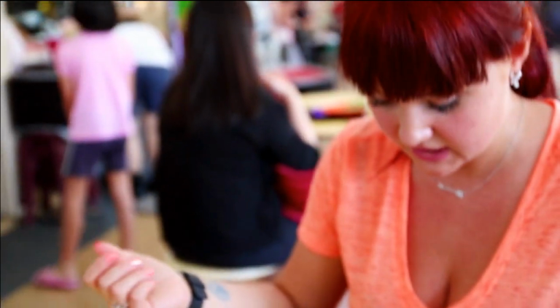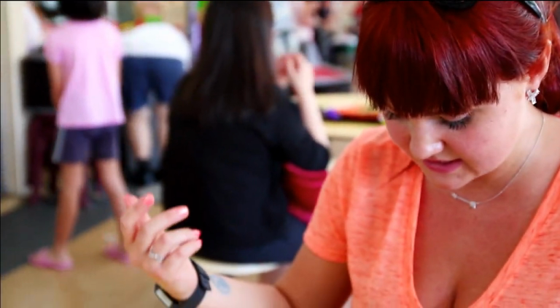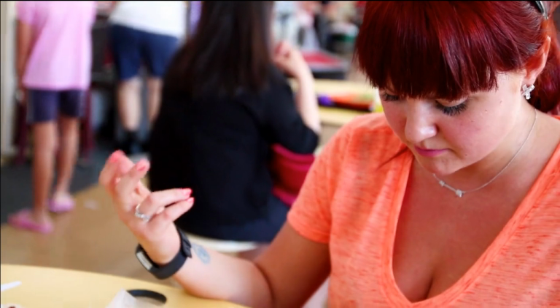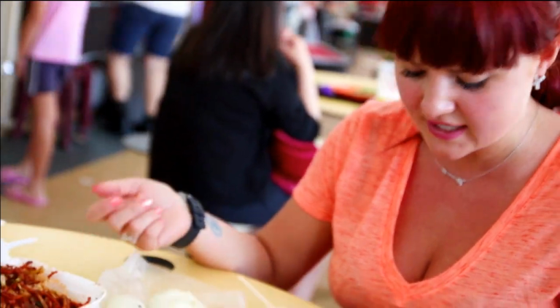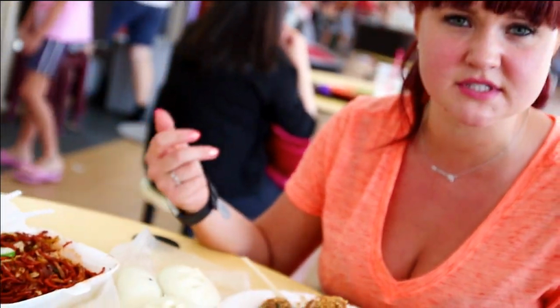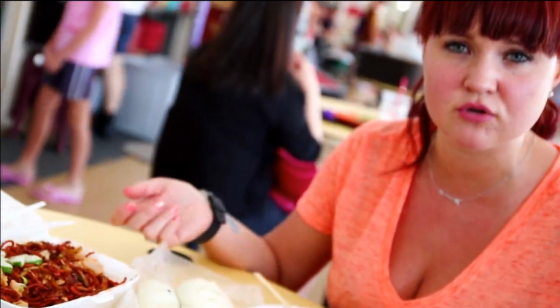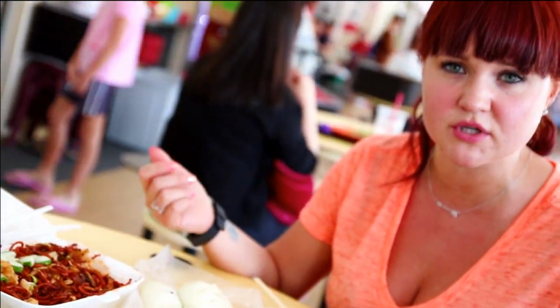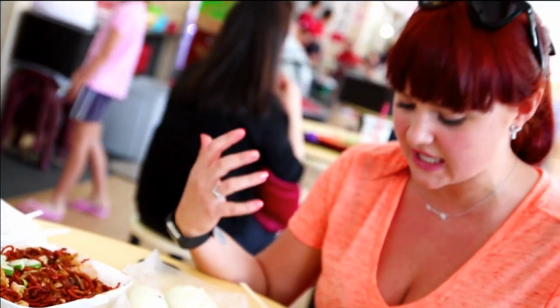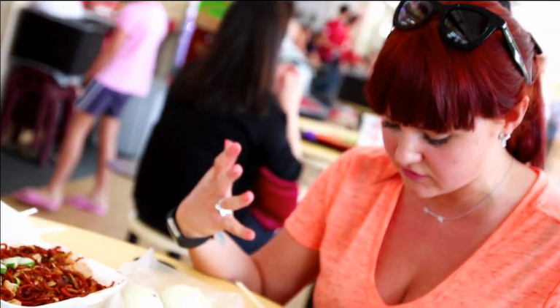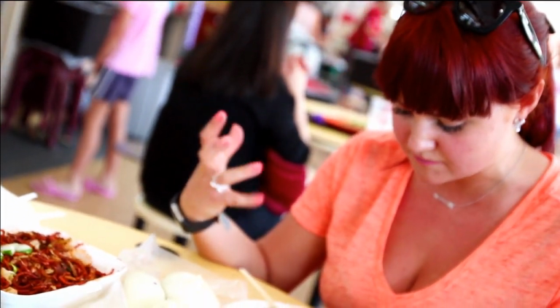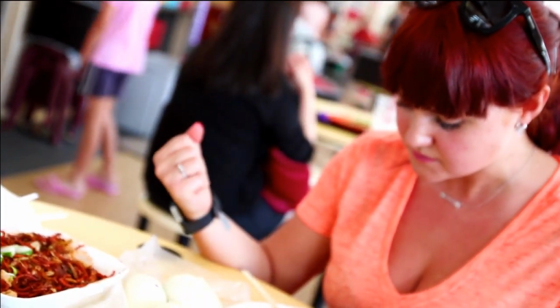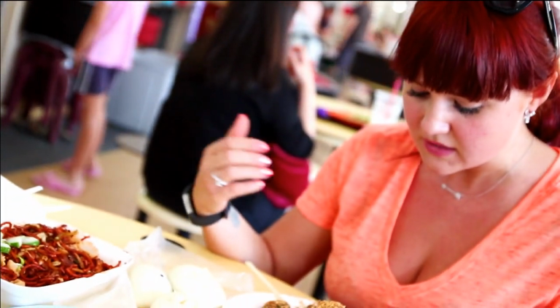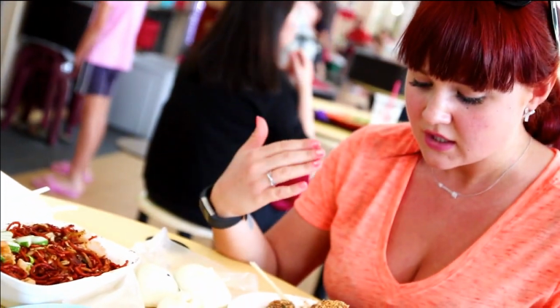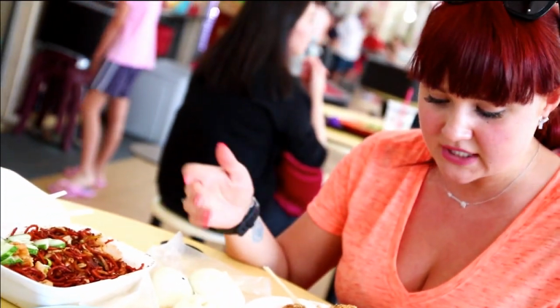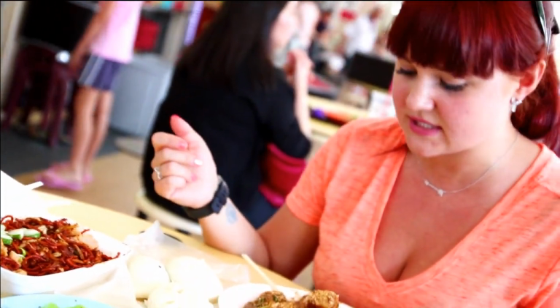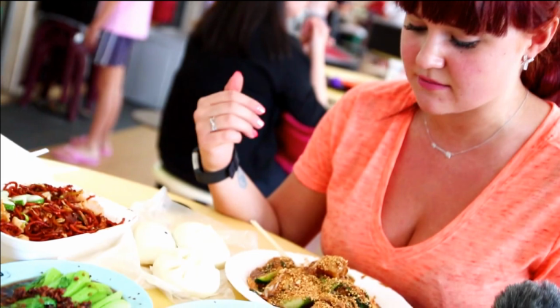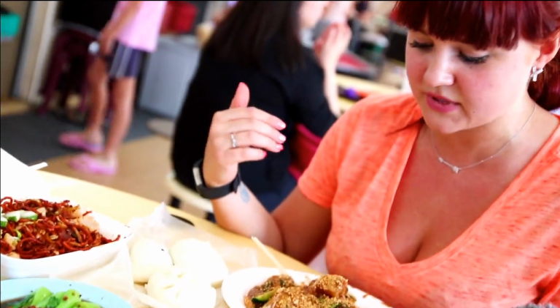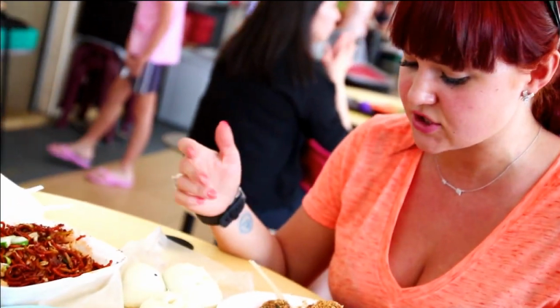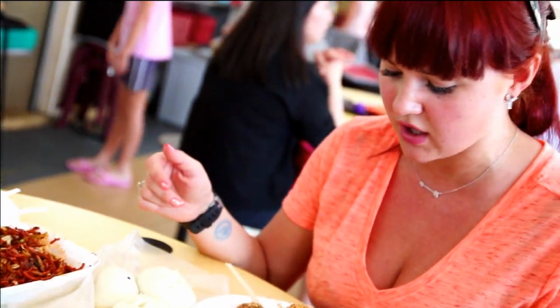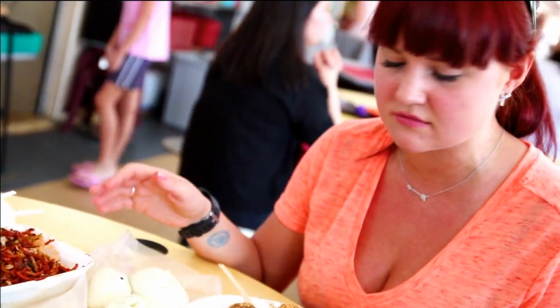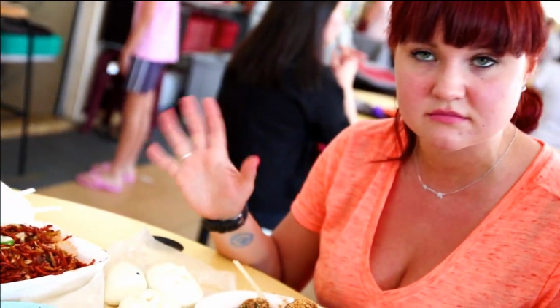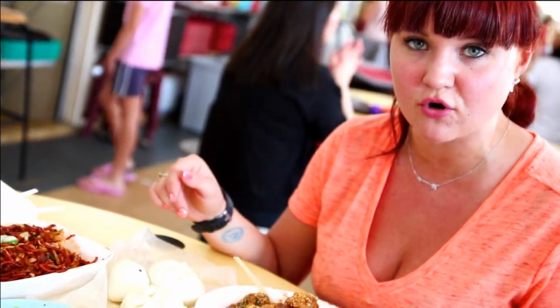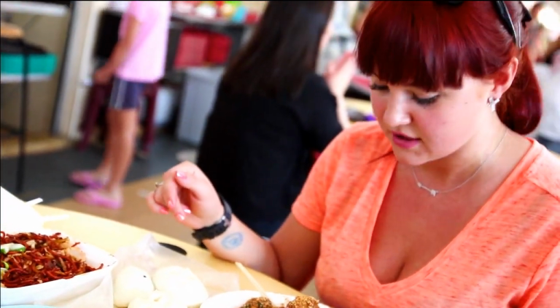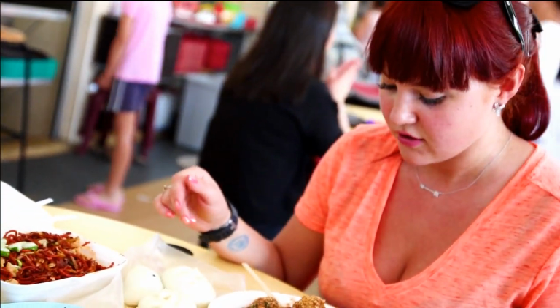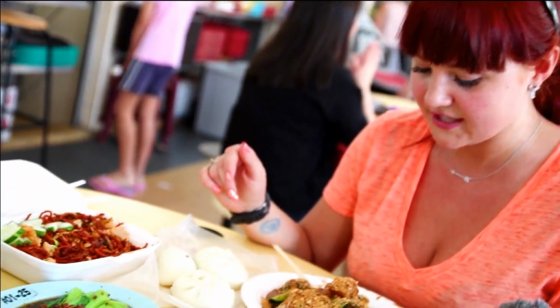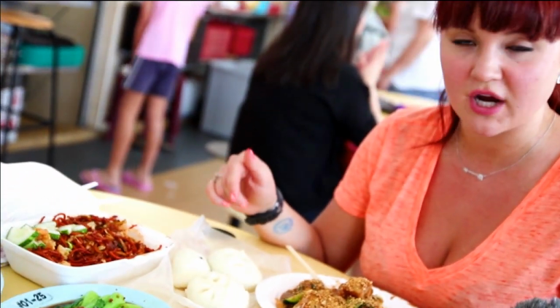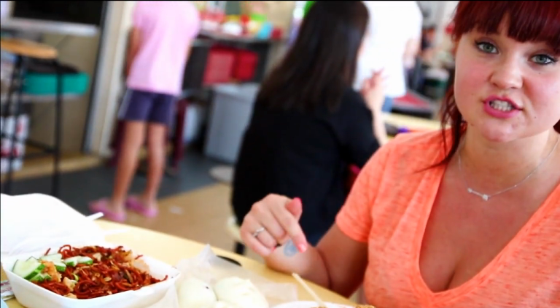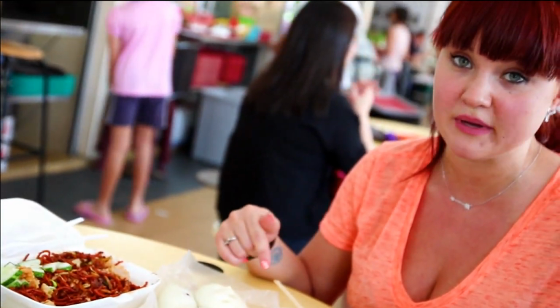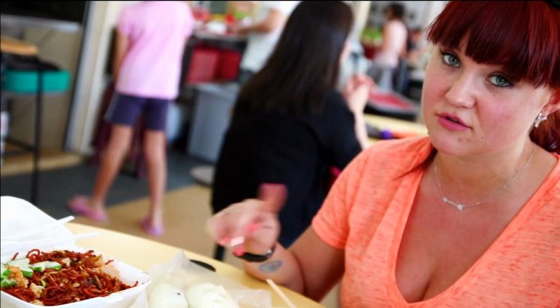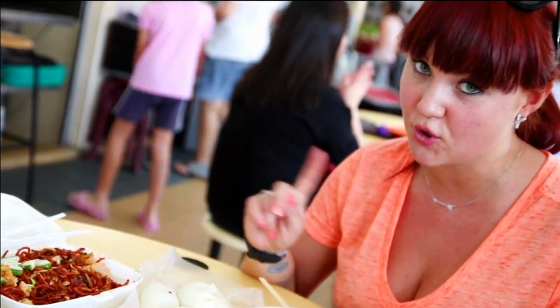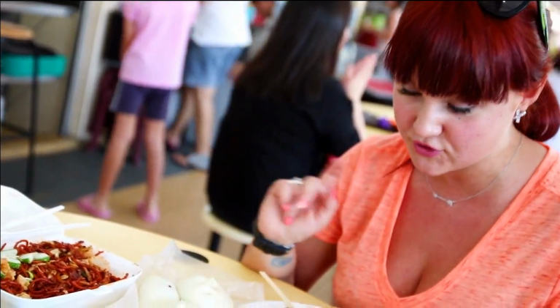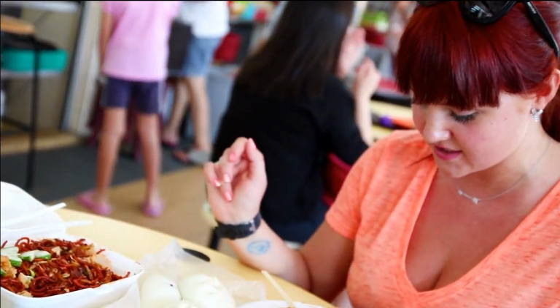It has some pineapples, some cucumbers, lots of peanuts, some cabbage as well. So I'll give it a try. There's a shrimp base, so it's a no-no for Jack.